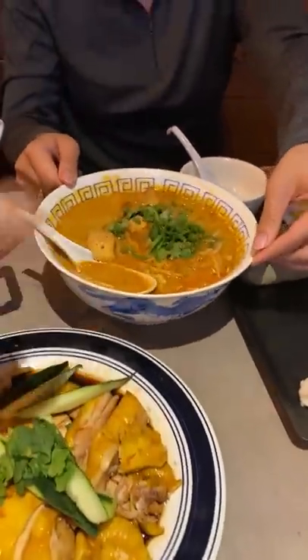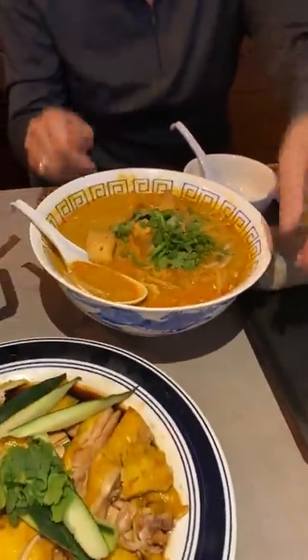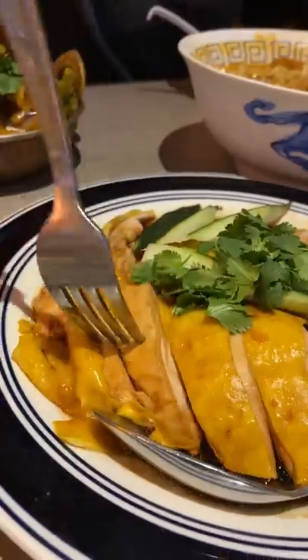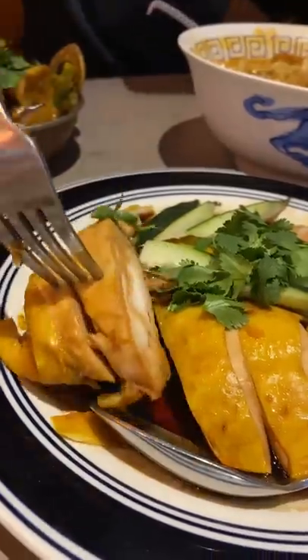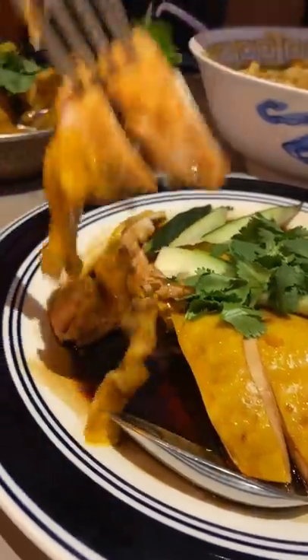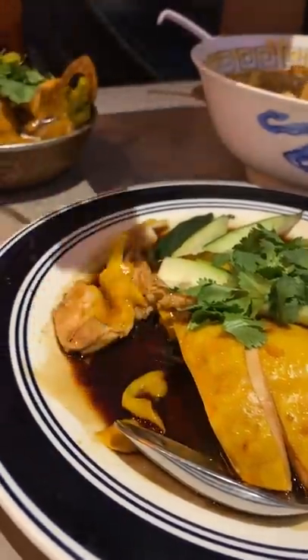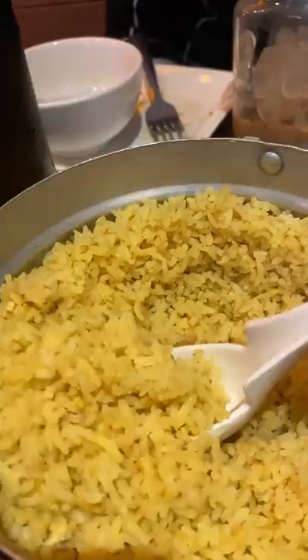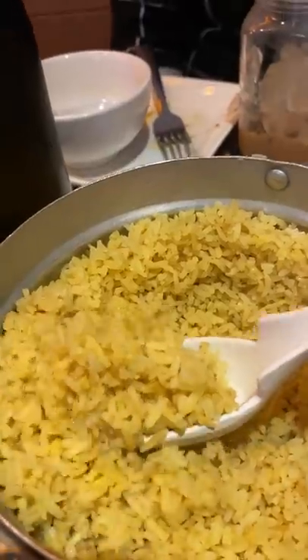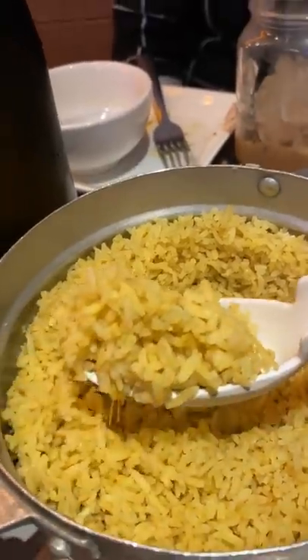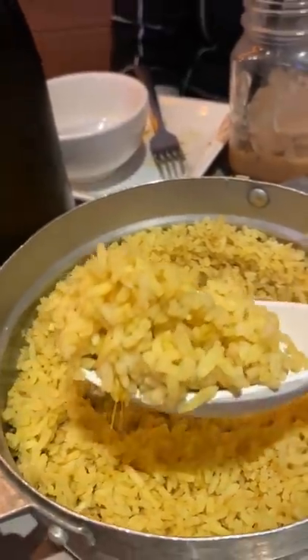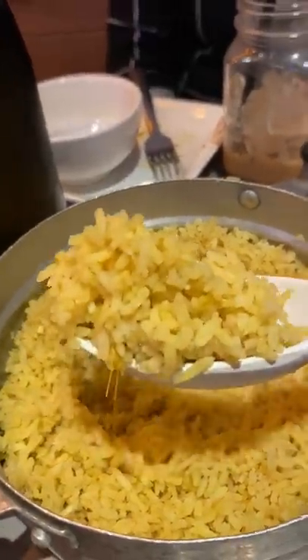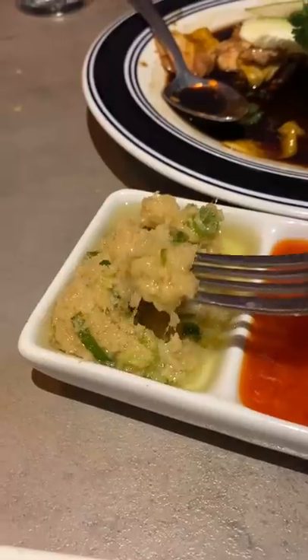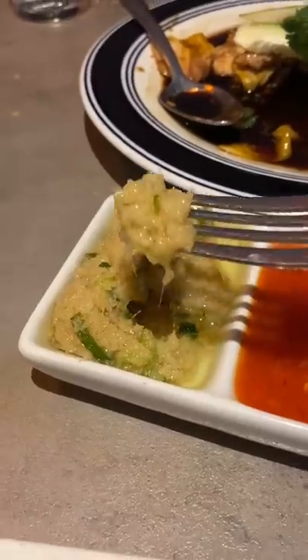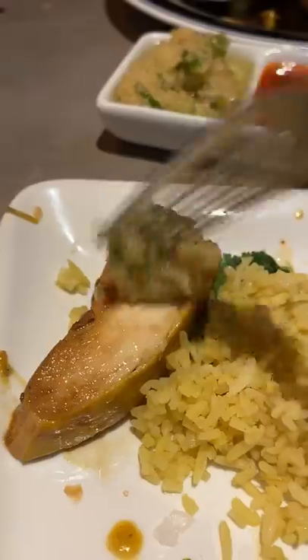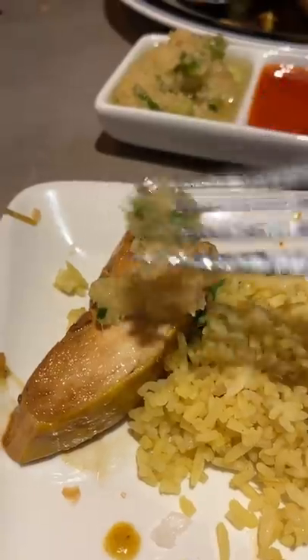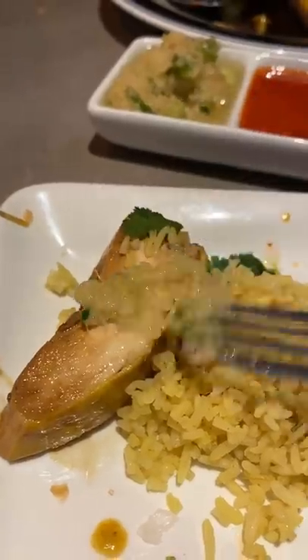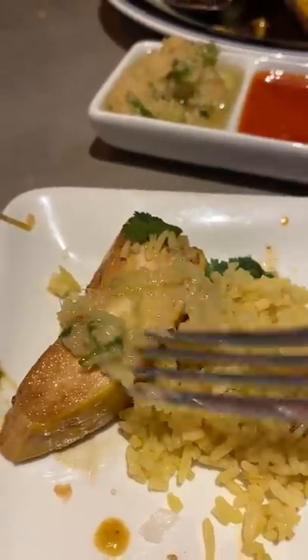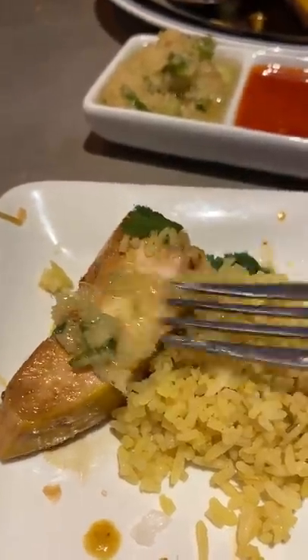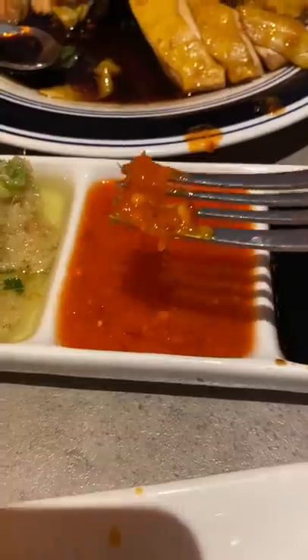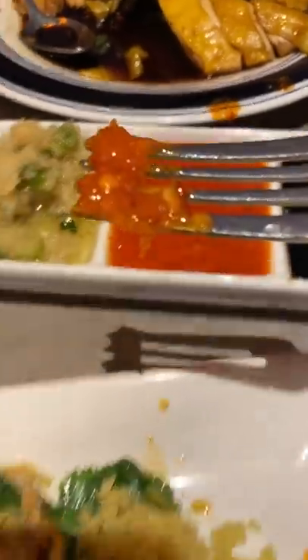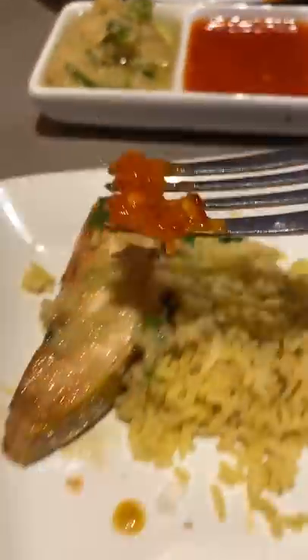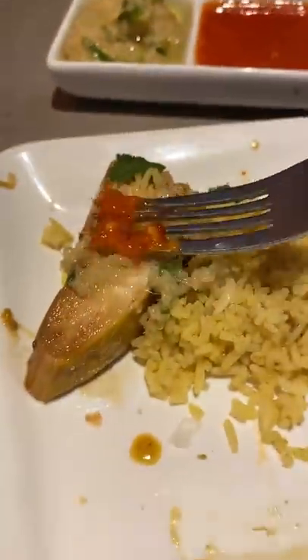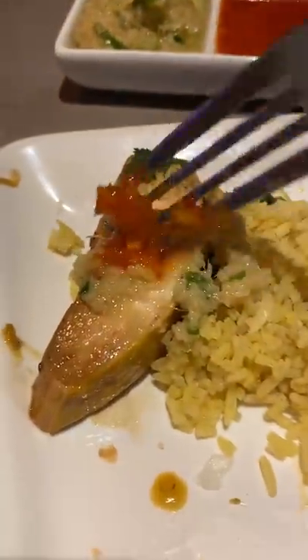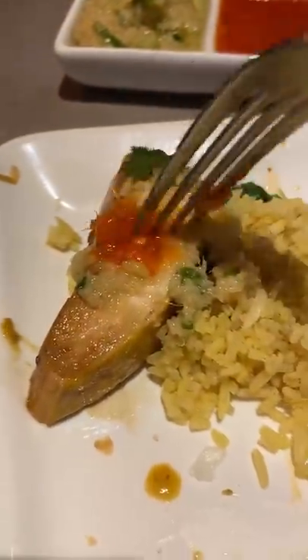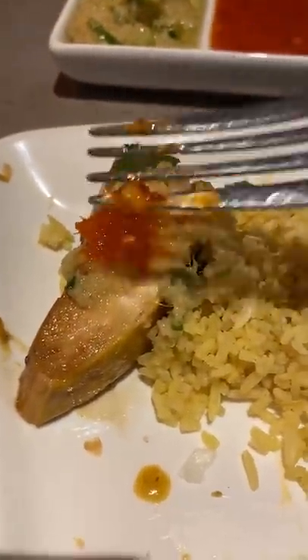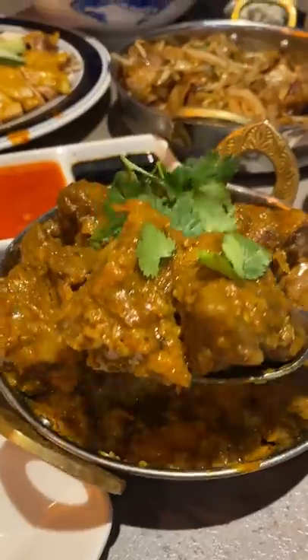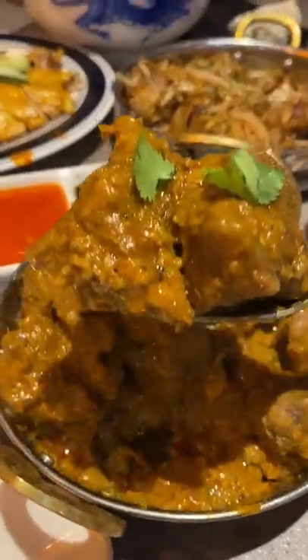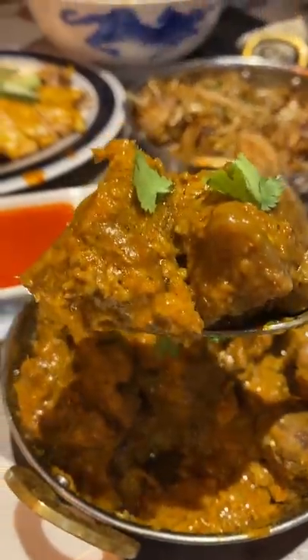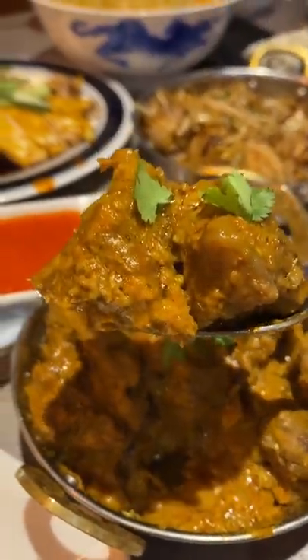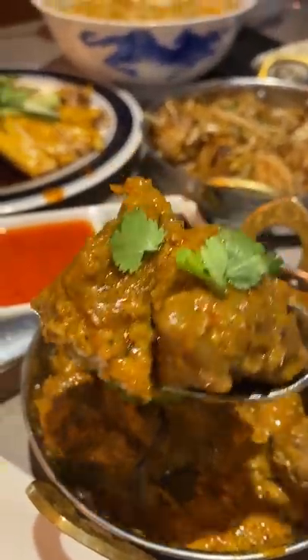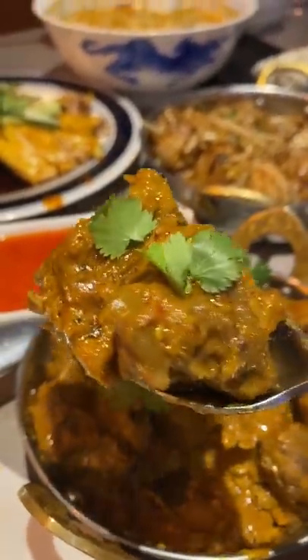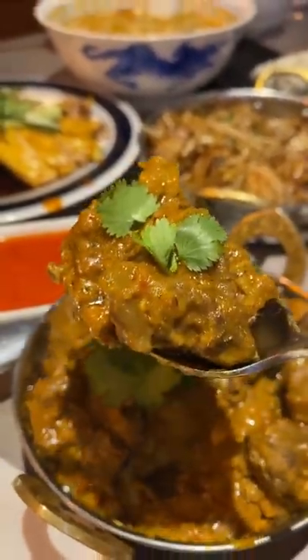For the mains we got the Hainanese chicken that came with a trio of dips and seasoned rice in a really cool metal container. We also had the award-winning beef rendang, curry vegetable casserole, curry laksa, and finished with beef hor fun.